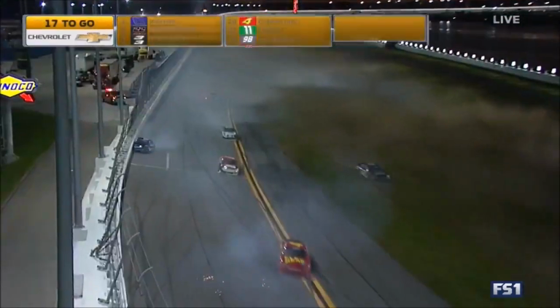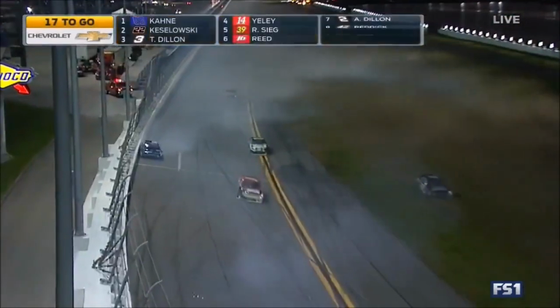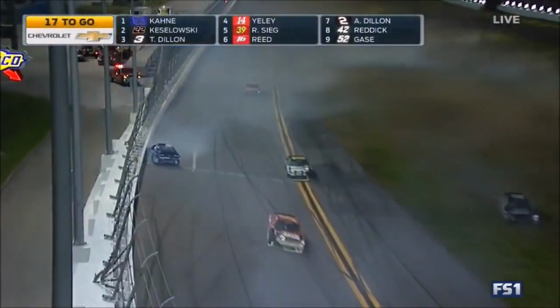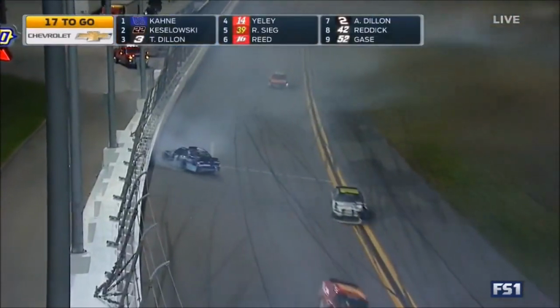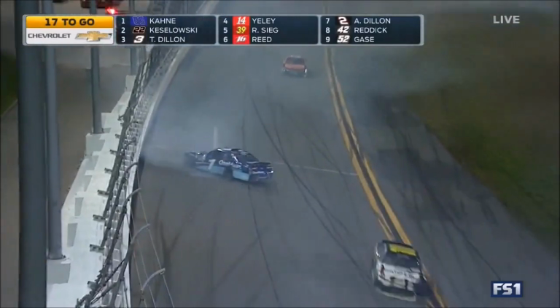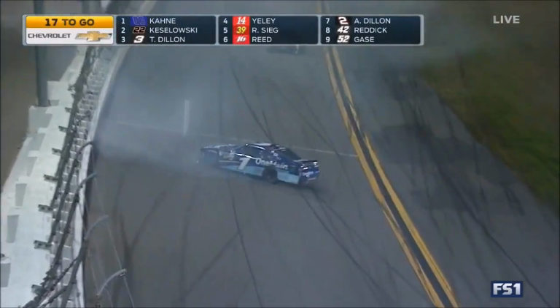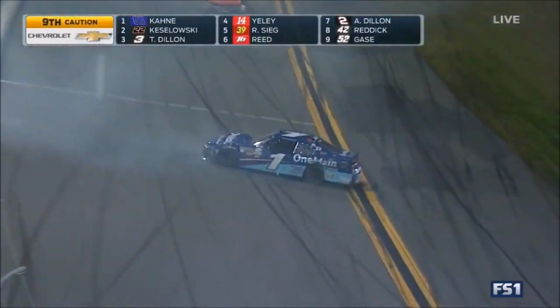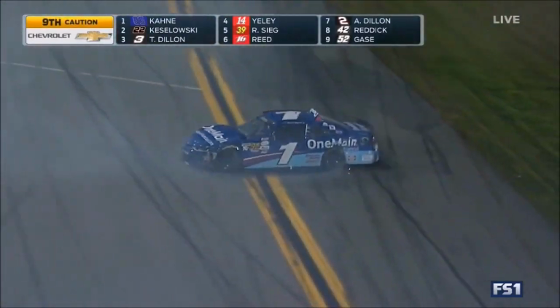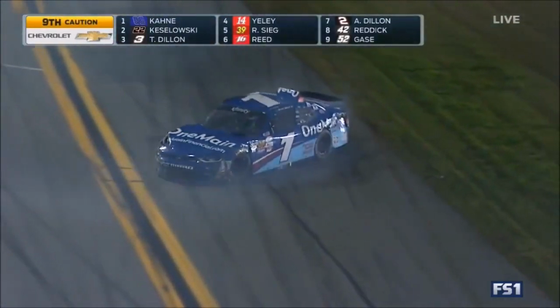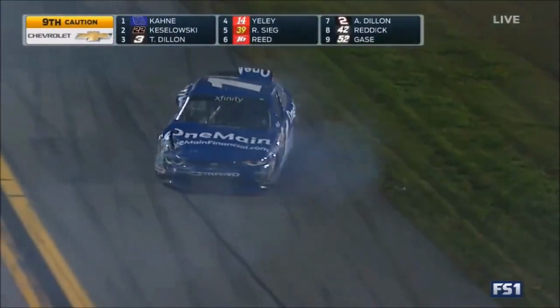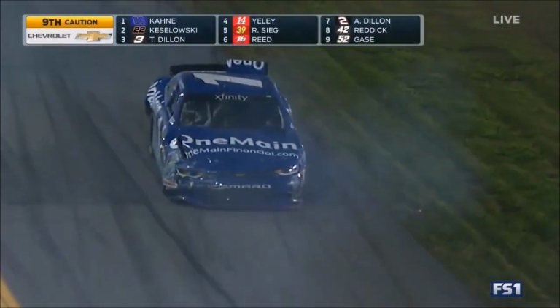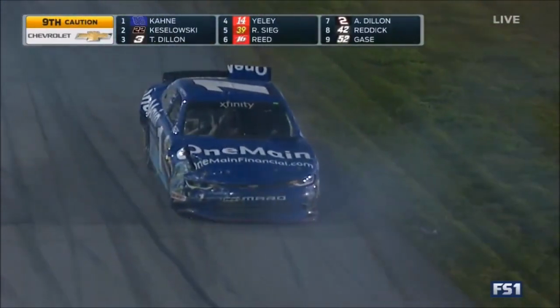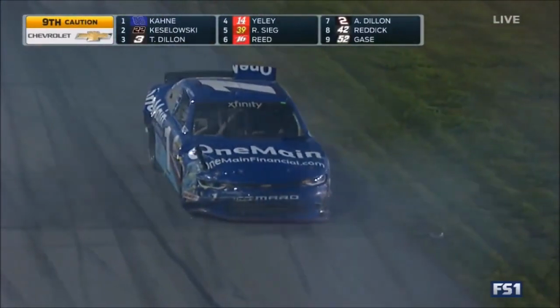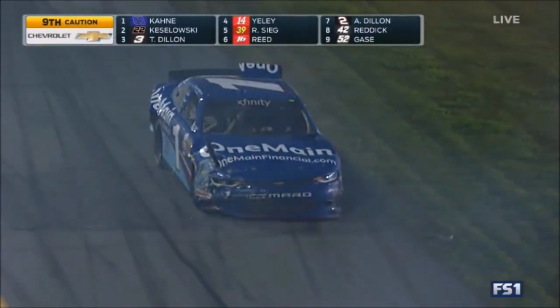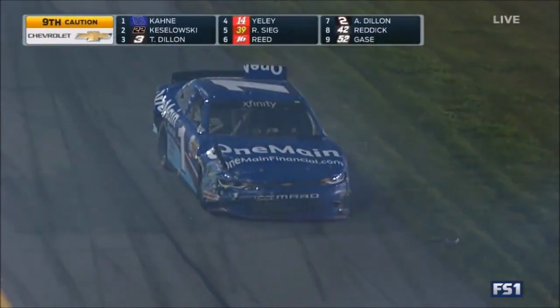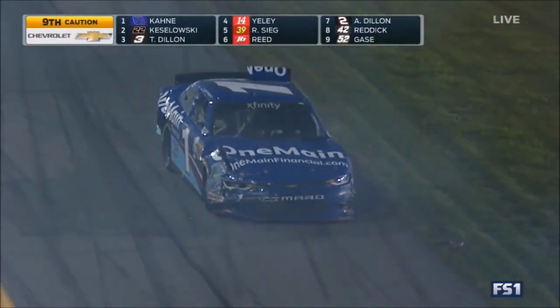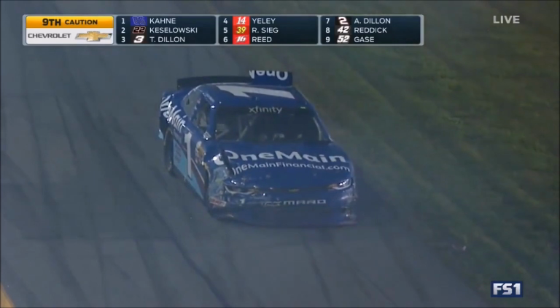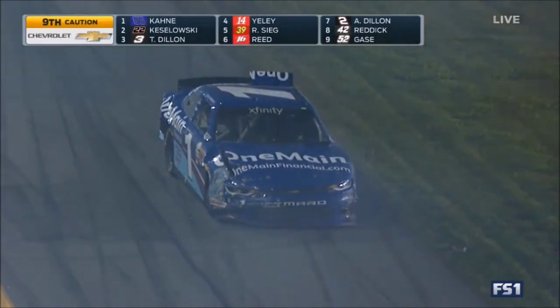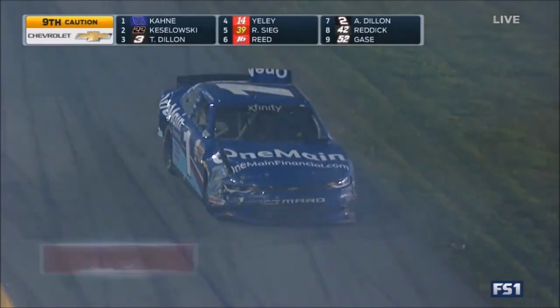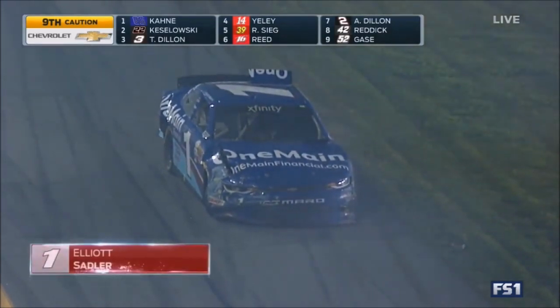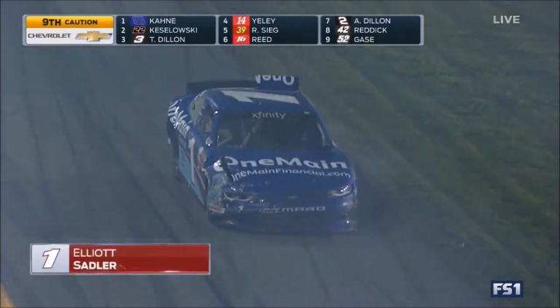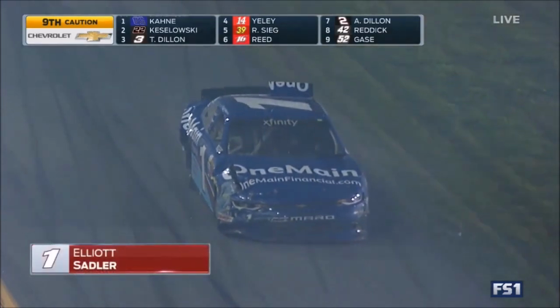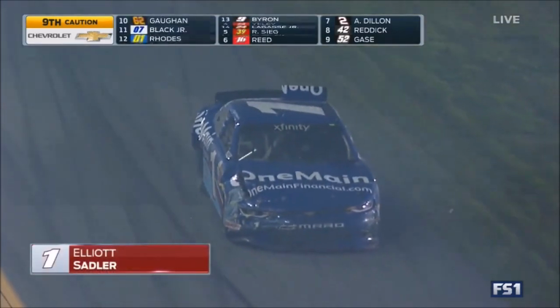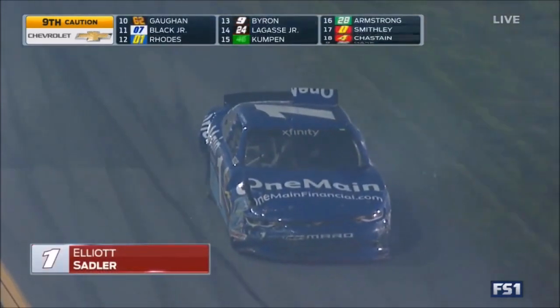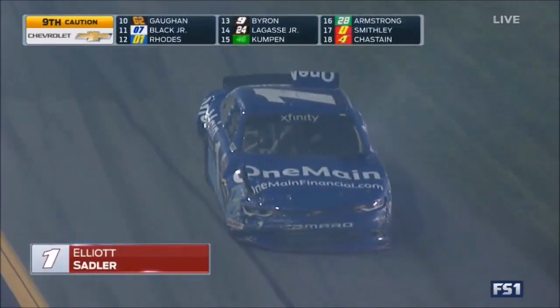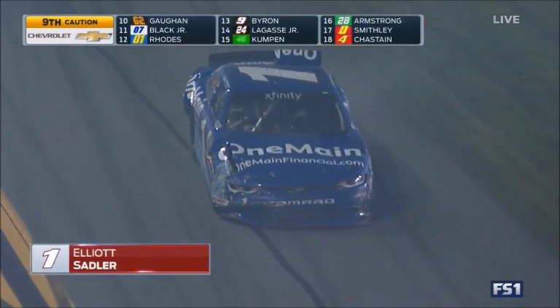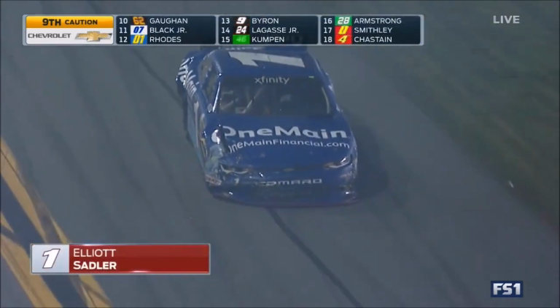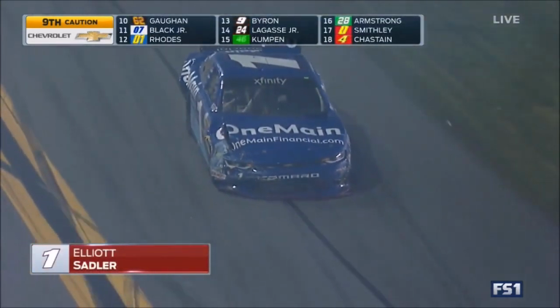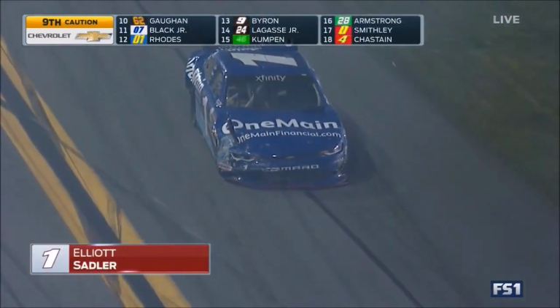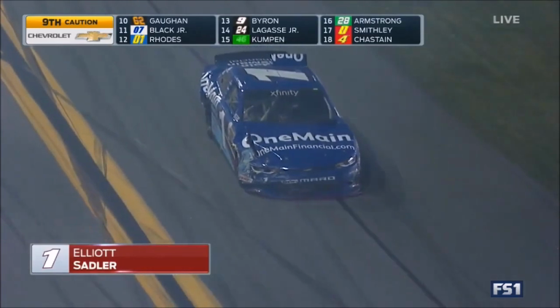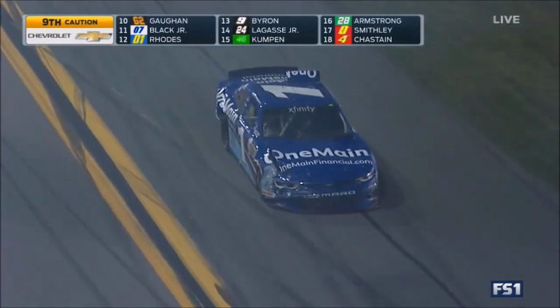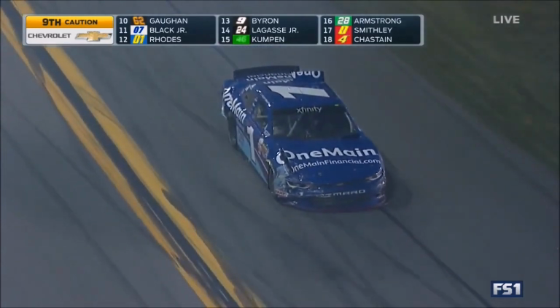A number of big cars taken out in what is our third big crash of the afternoon. And among them, the dominator, Elliot Sadler, who had led 40 laps and swept the first two stages of this race.